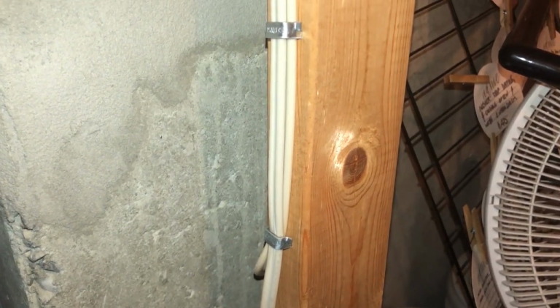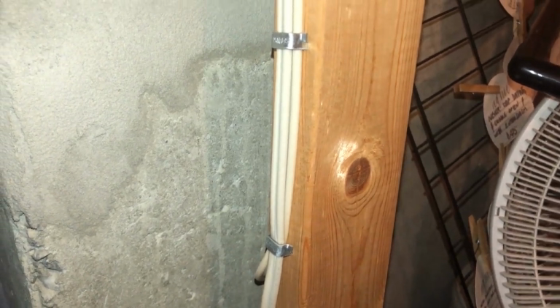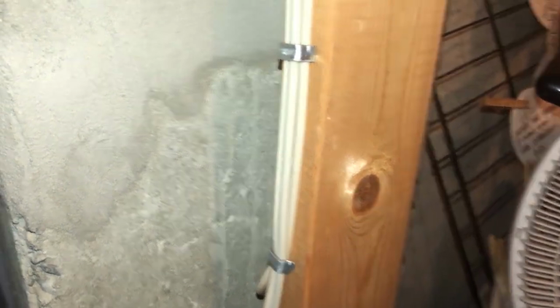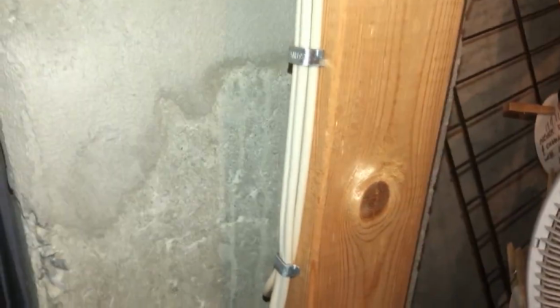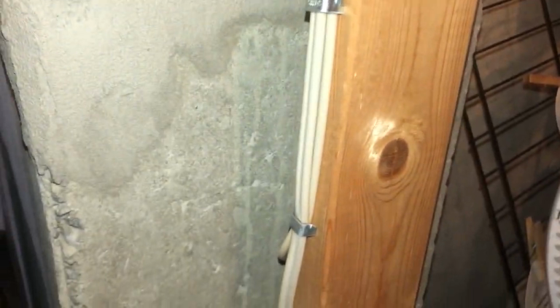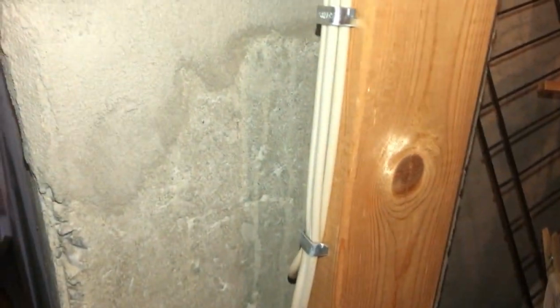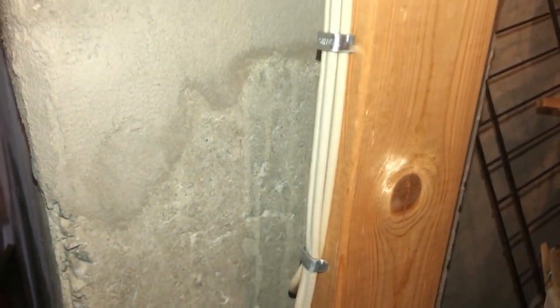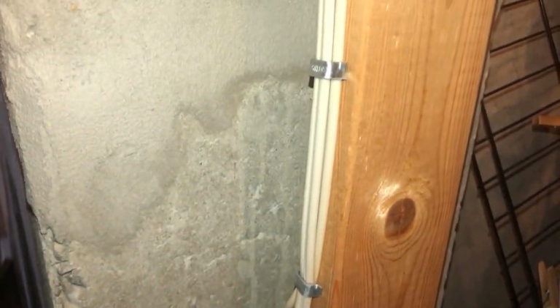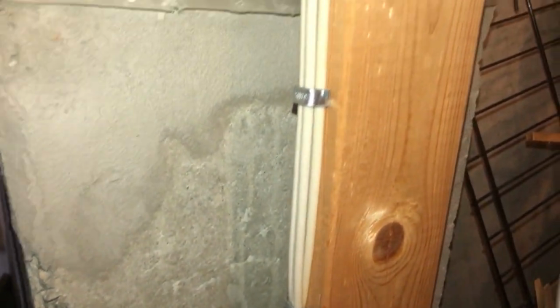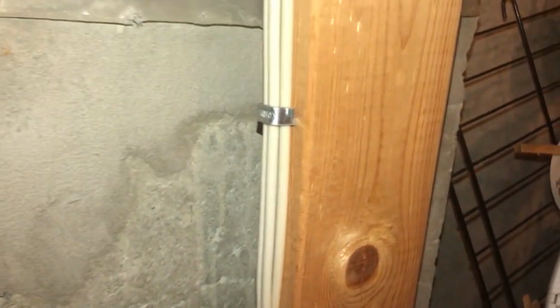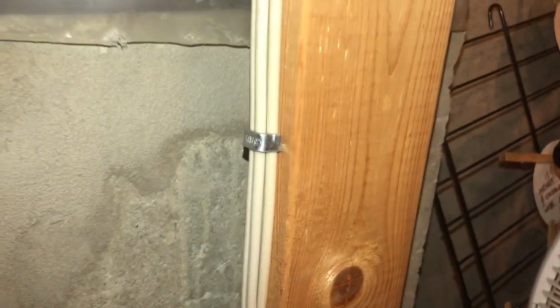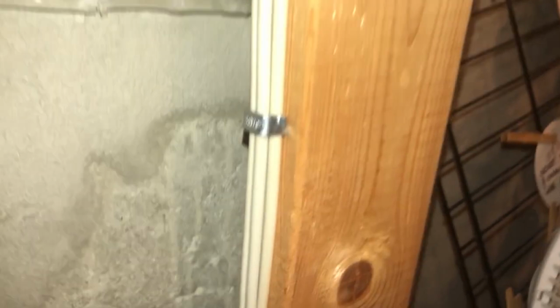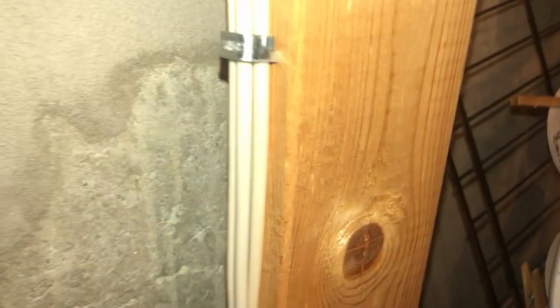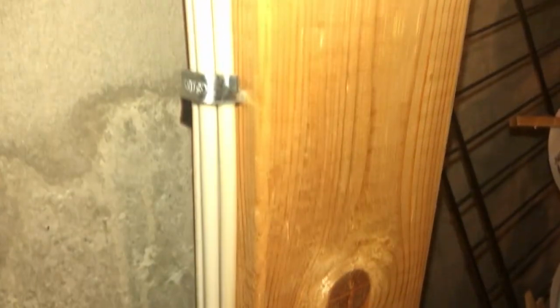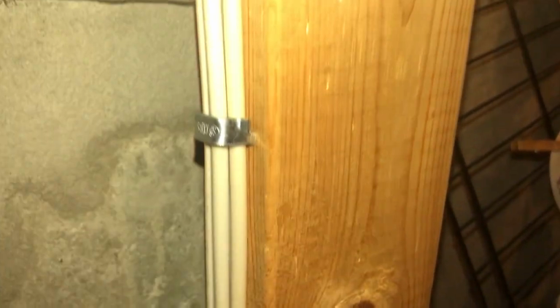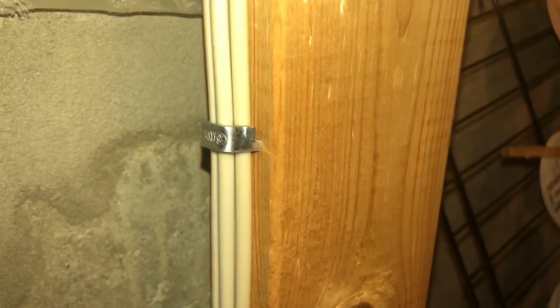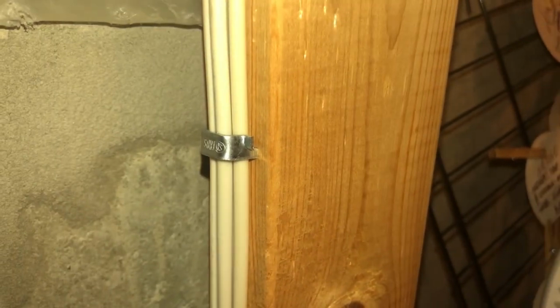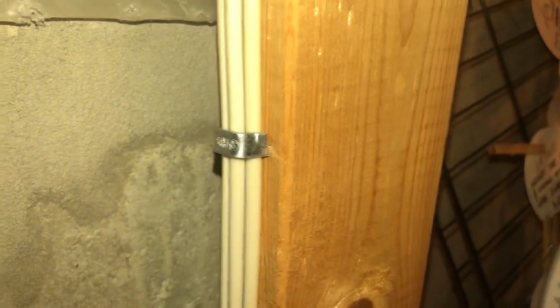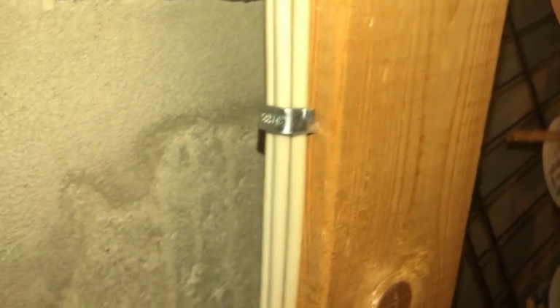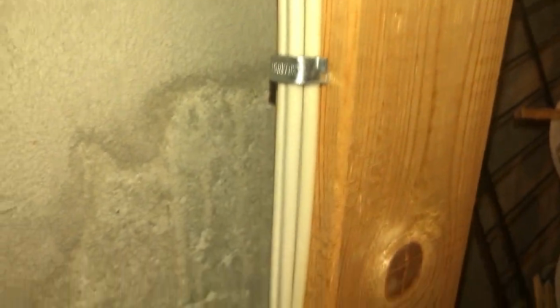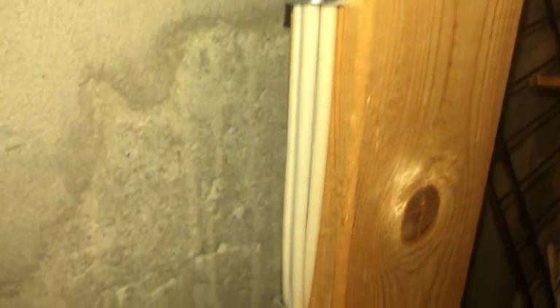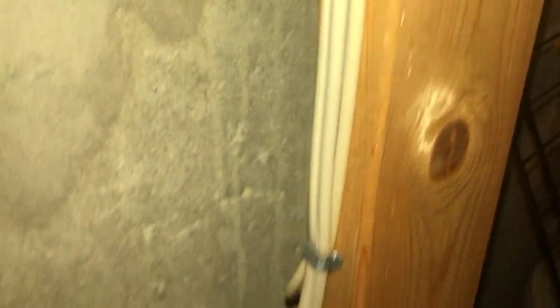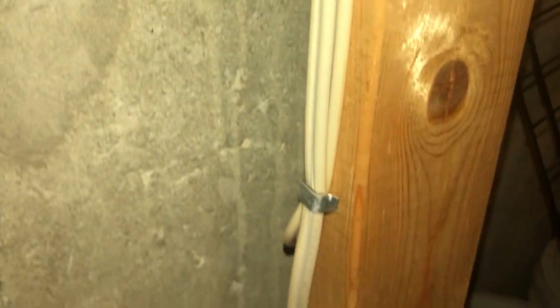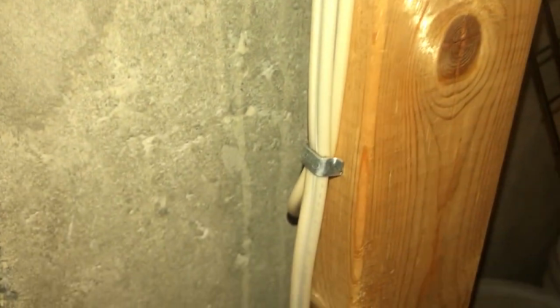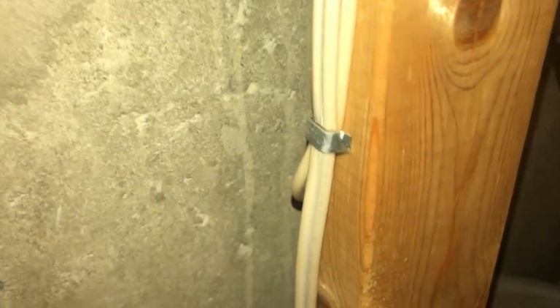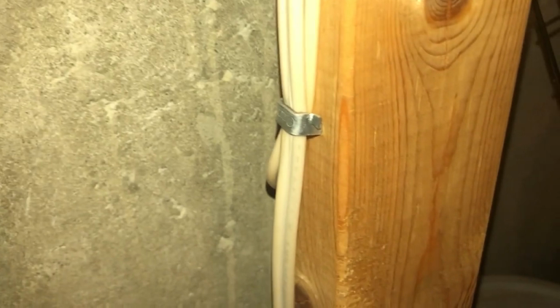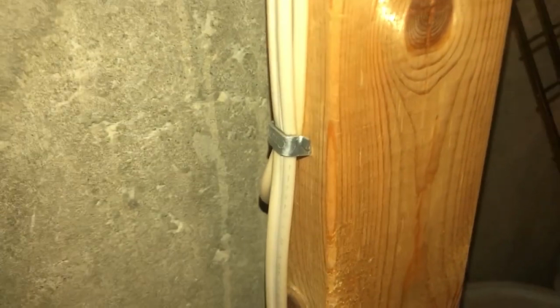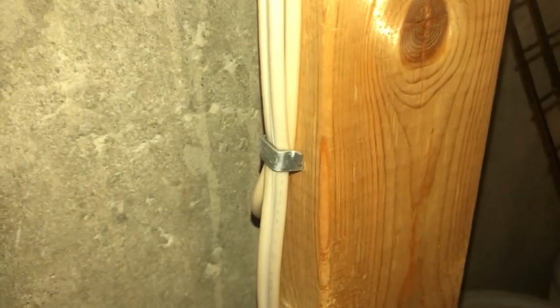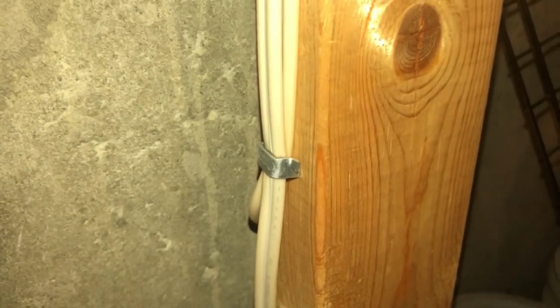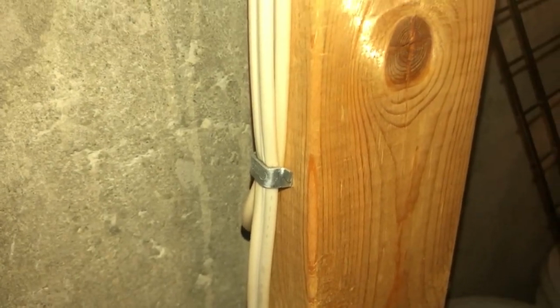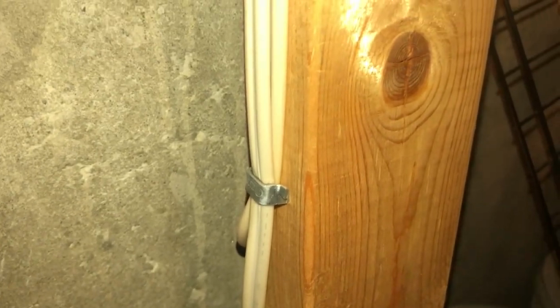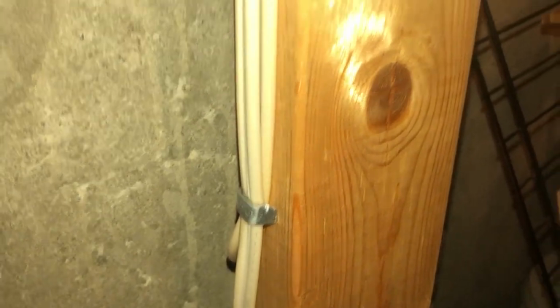Good day, YouTubers. Welcome back to another video with the Electrical Guide. Today I want to show you a very simple, quick video on how to remove staples from studs very easily.